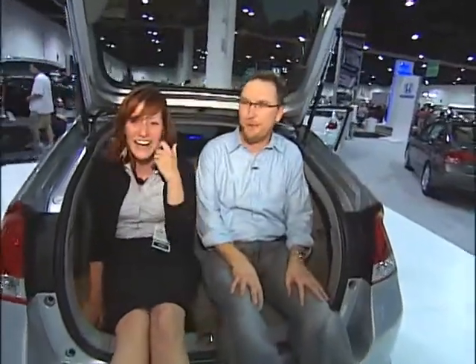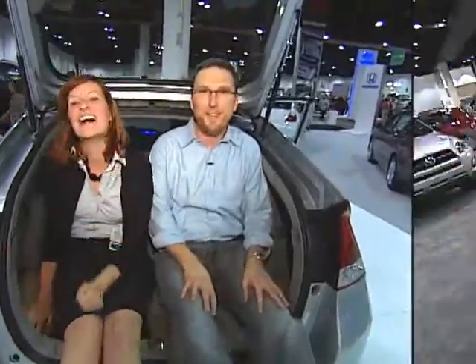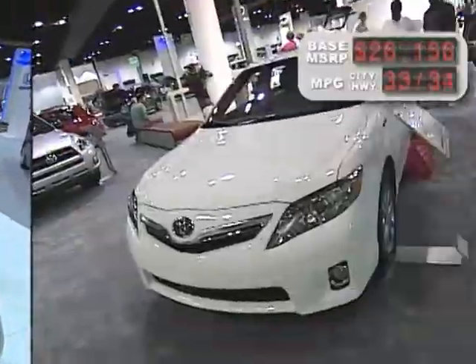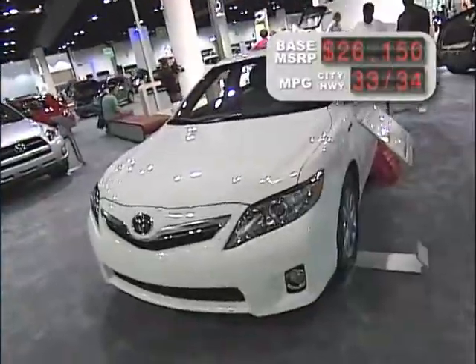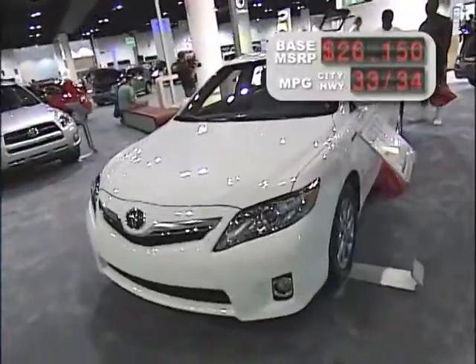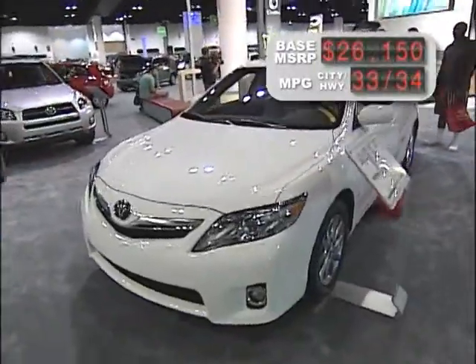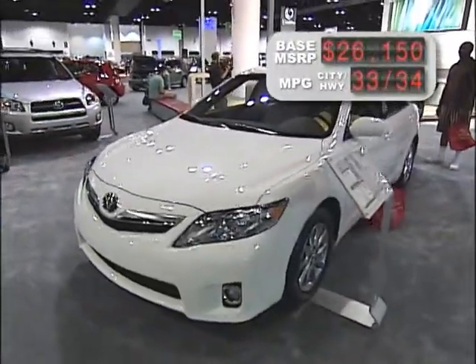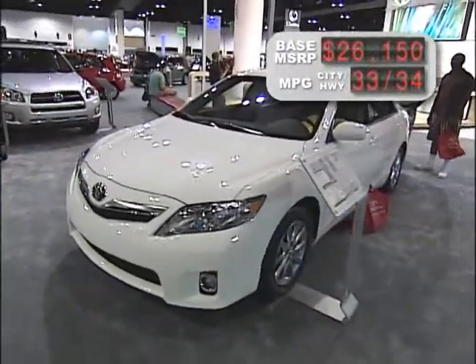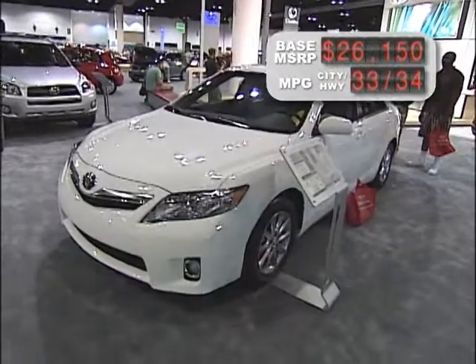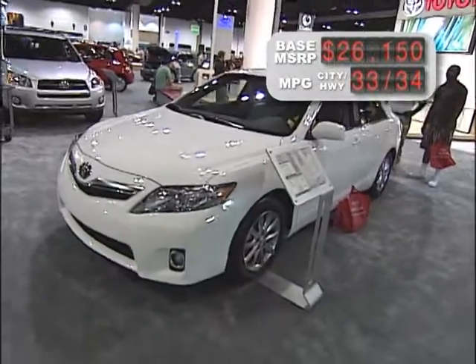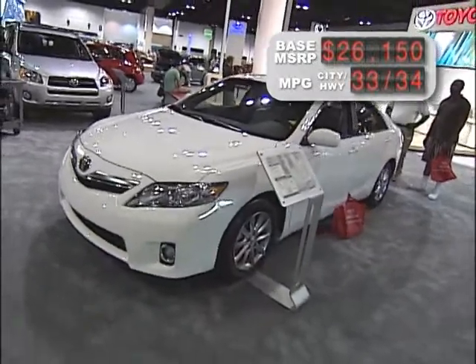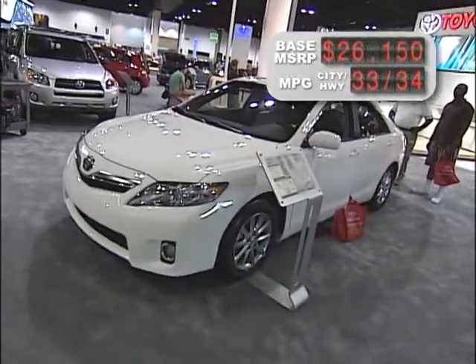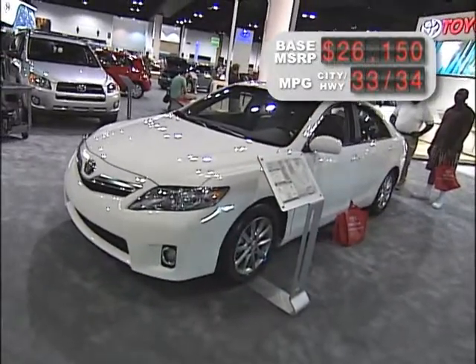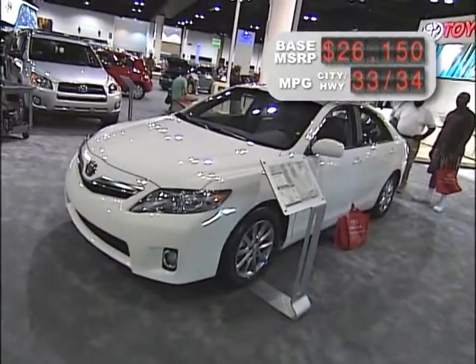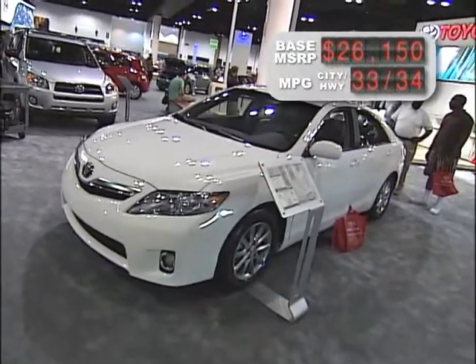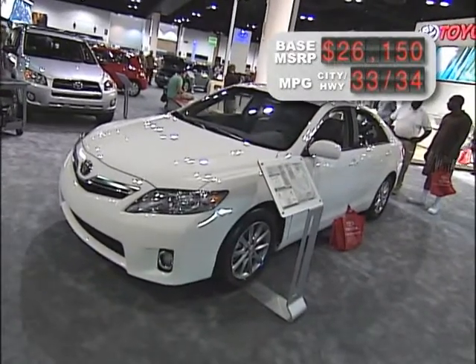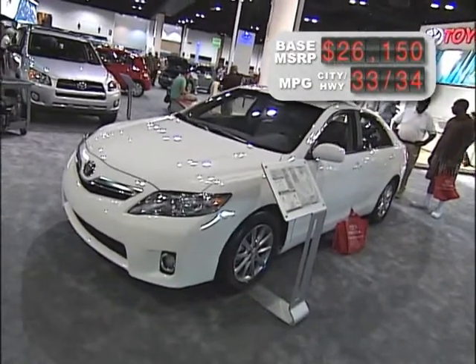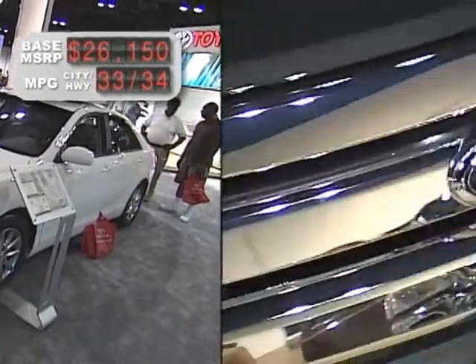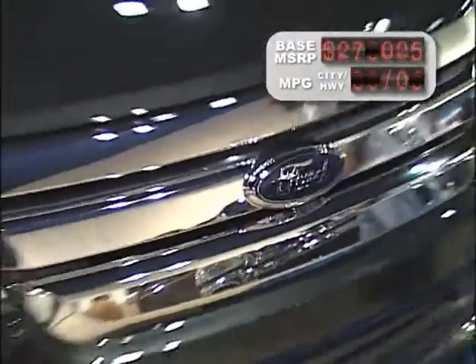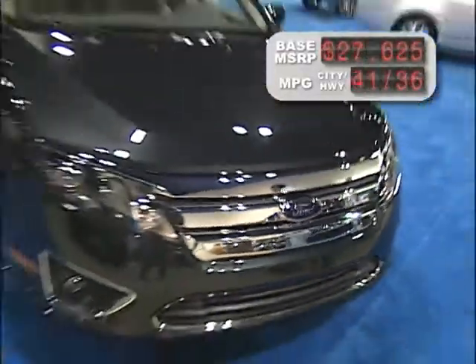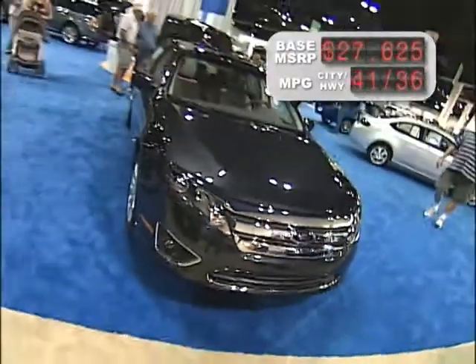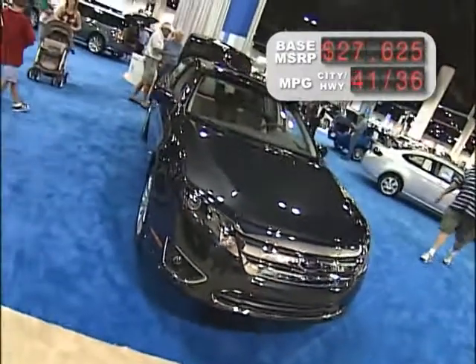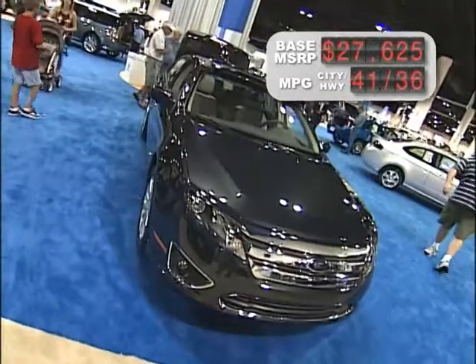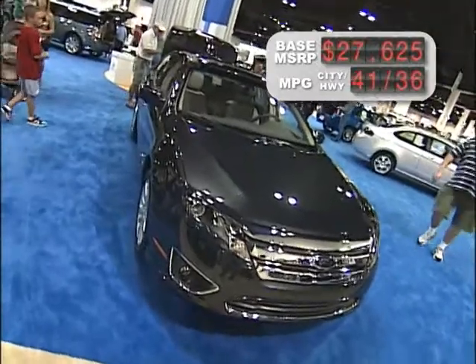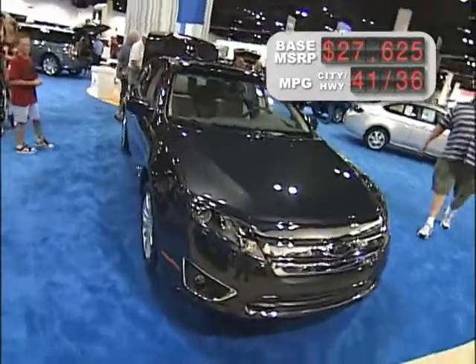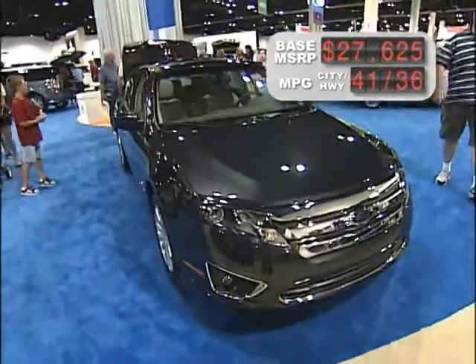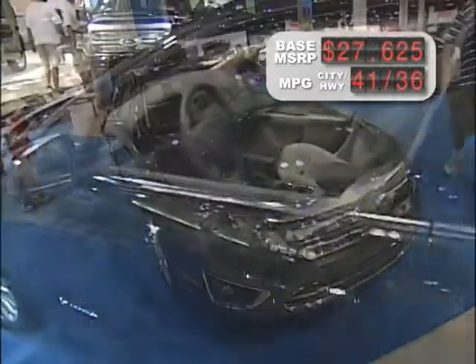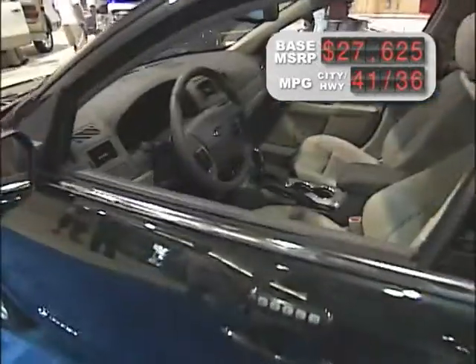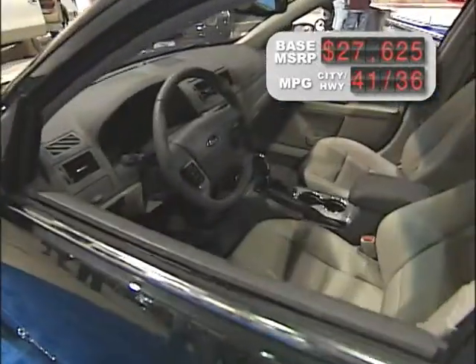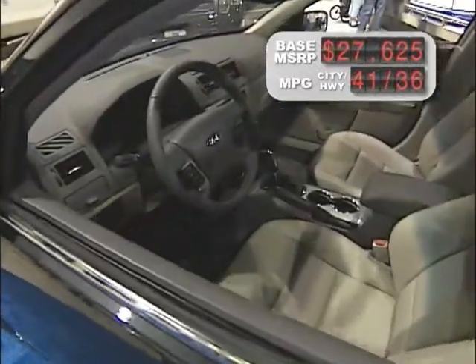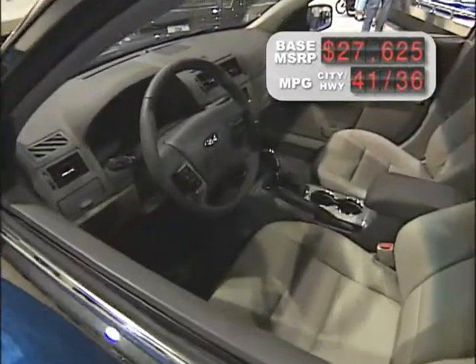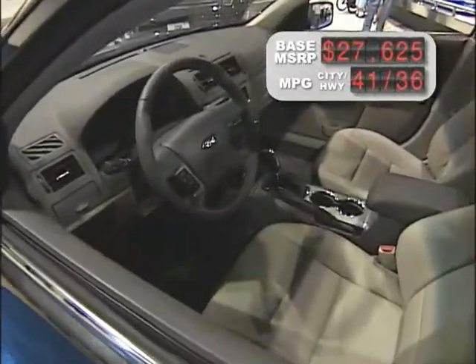Prefer a sedan? Toyota offers the Camry Hybrid, but the best-selling hybrid sedan is Ford's Fusion Hybrid — a stylish exterior, class-leading interior, and sport sedan performance.